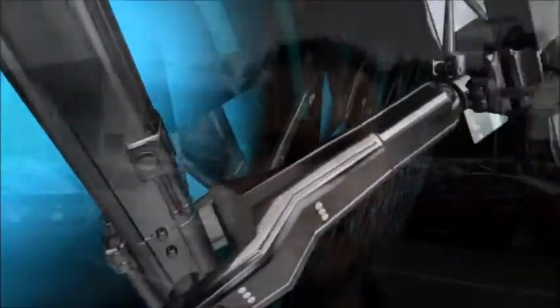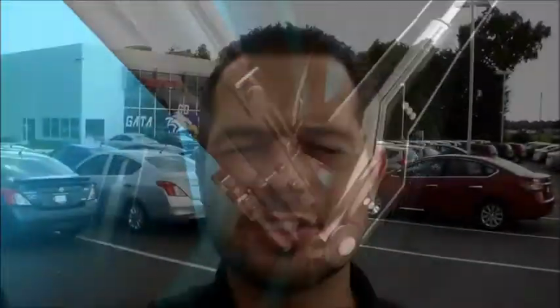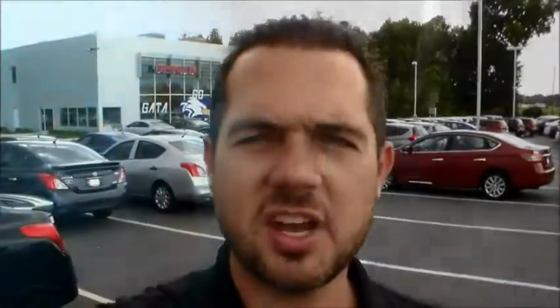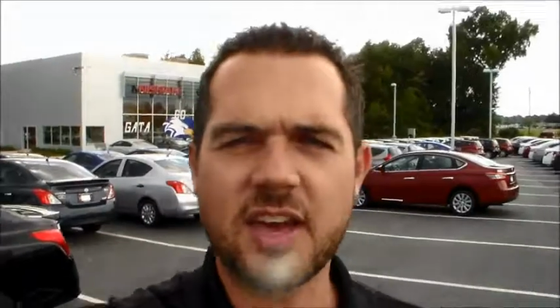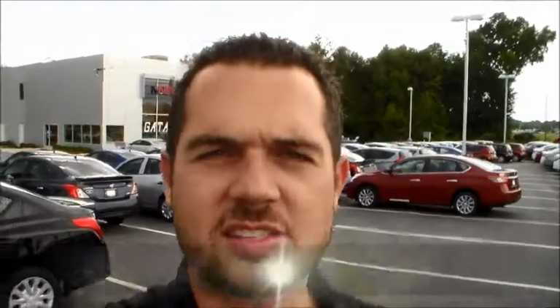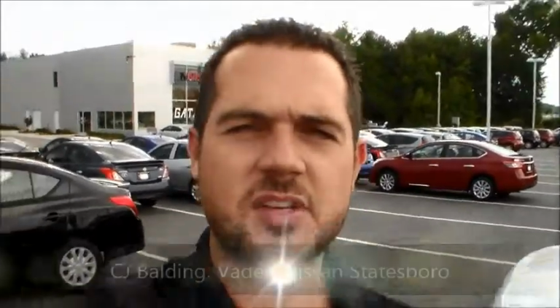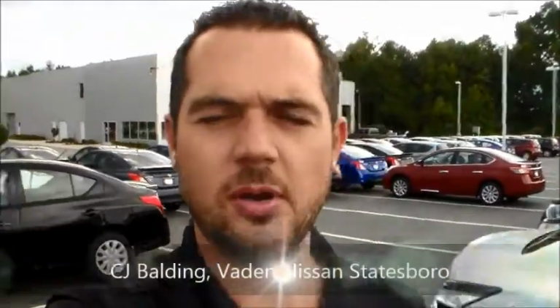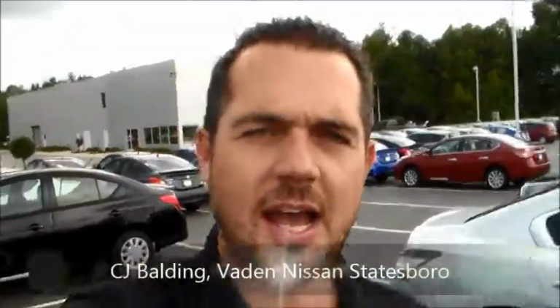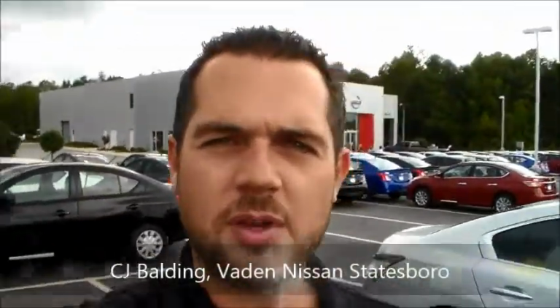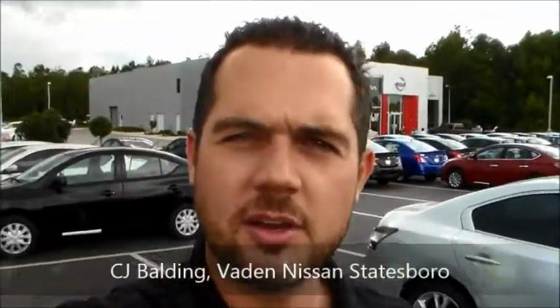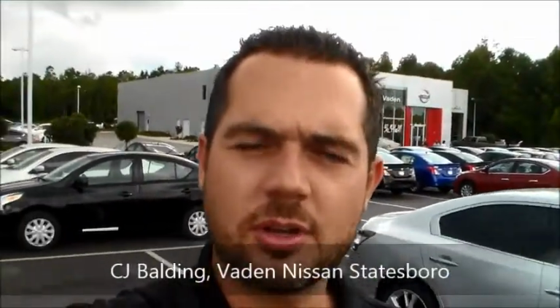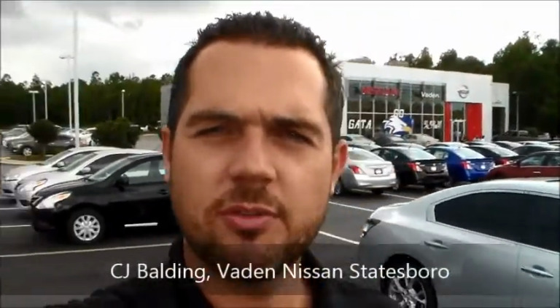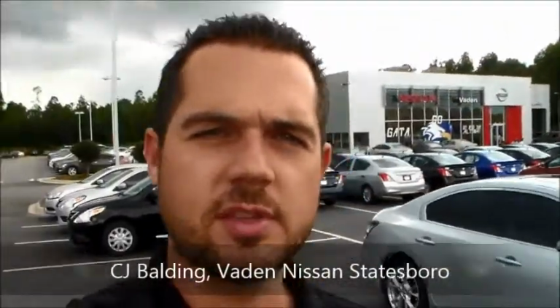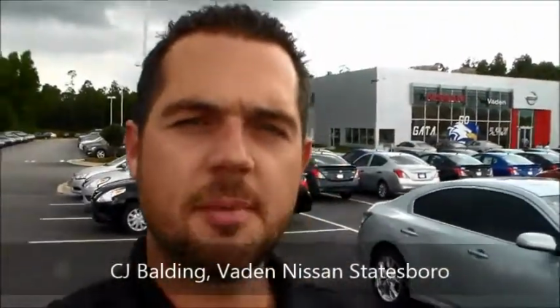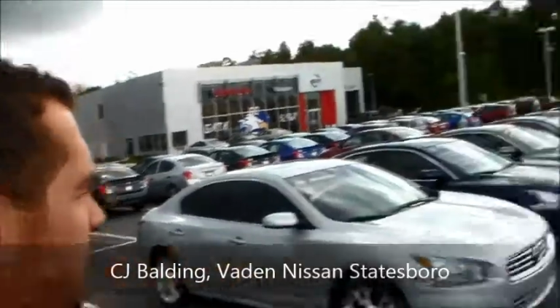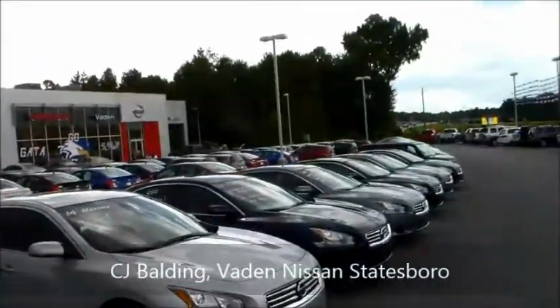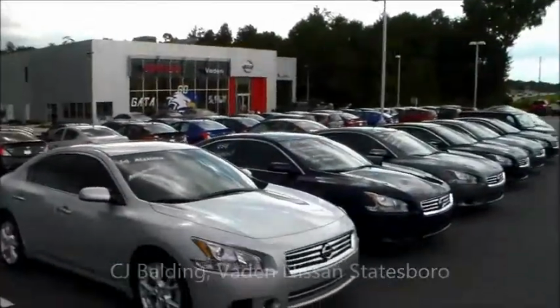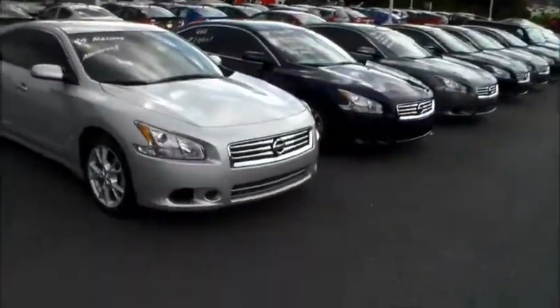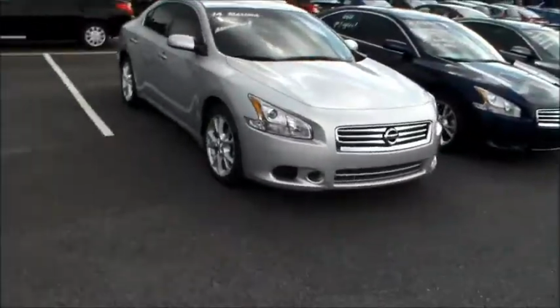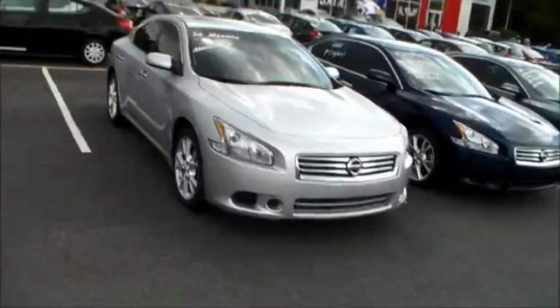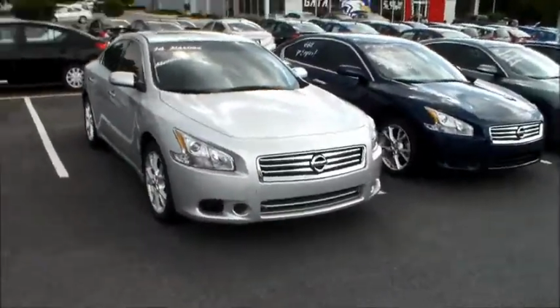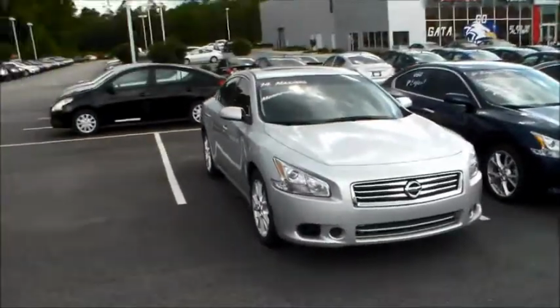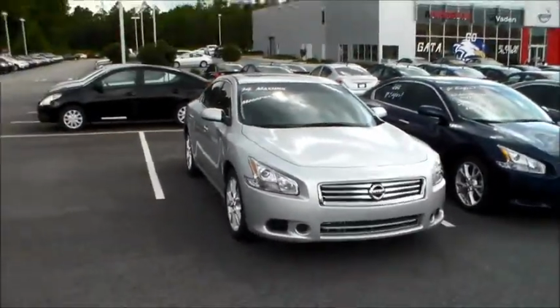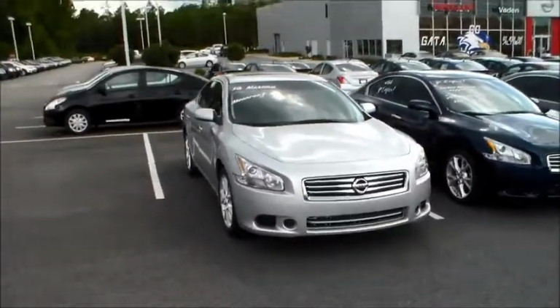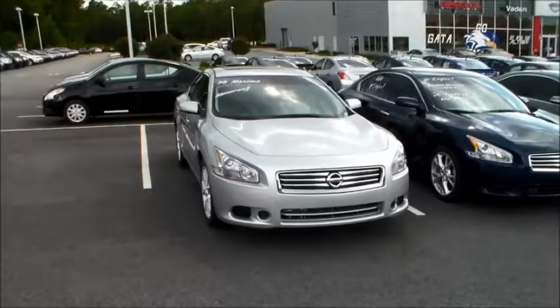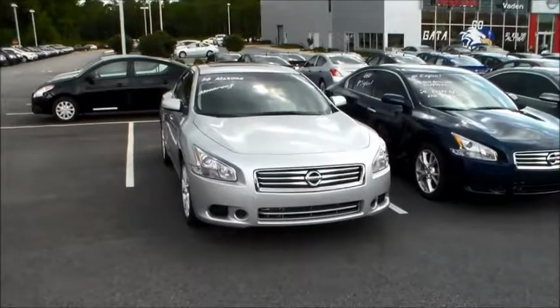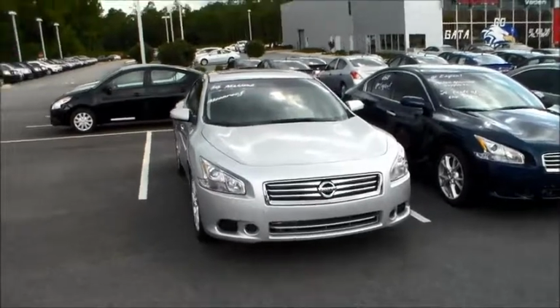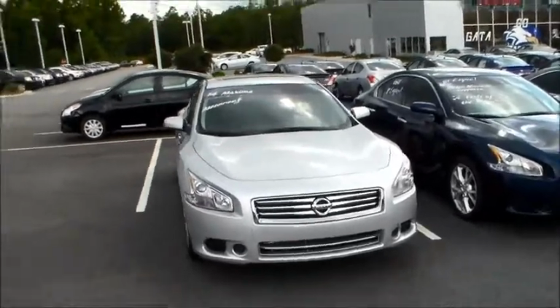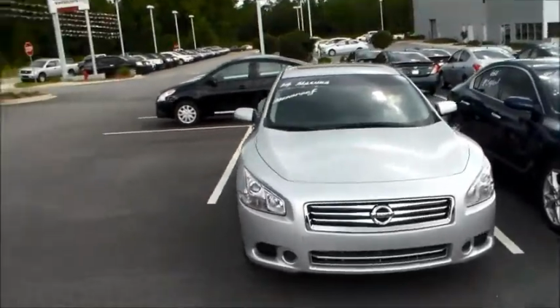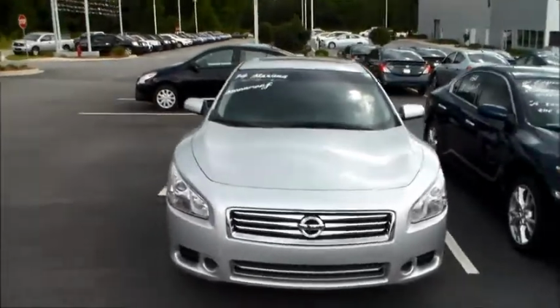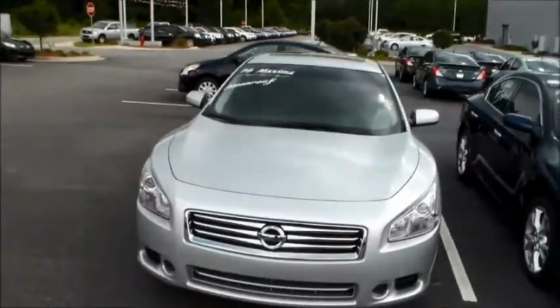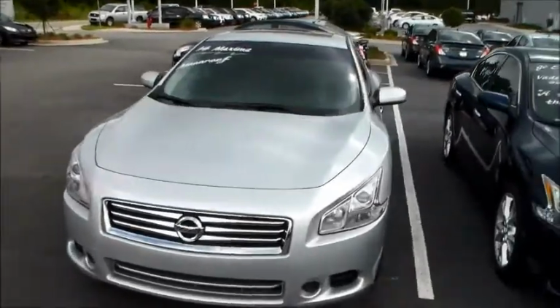Hey Kim, this is CJ here at Vaden Nissan in Statesboro. I wanted to come out here and shoot a quick video for you of these Maximas that I've got here on my lot. I know you've looked at a couple of my emails — I wanted to shoot this video, figured I might get a little bit better response from you.